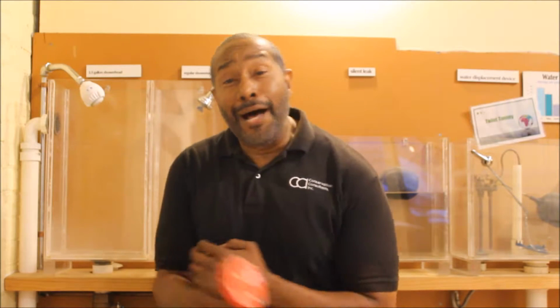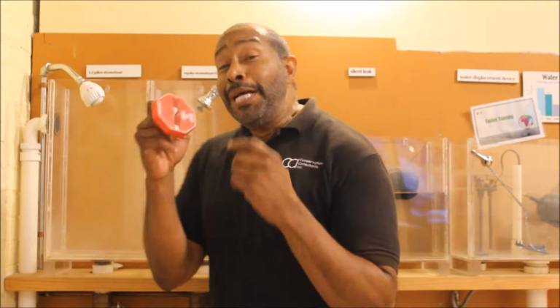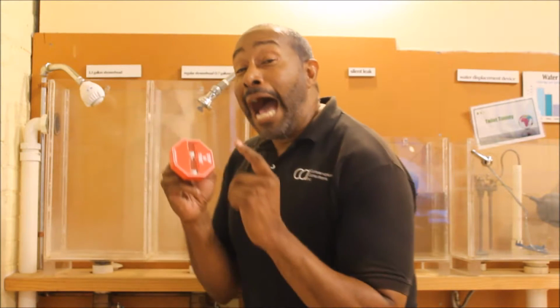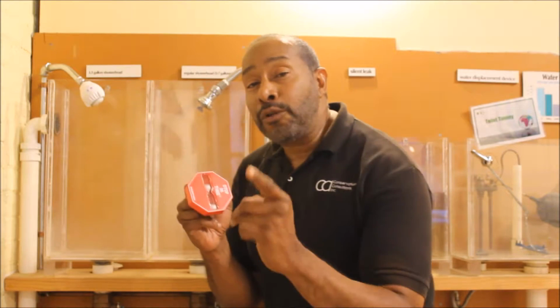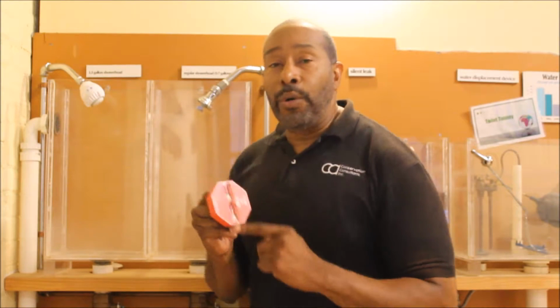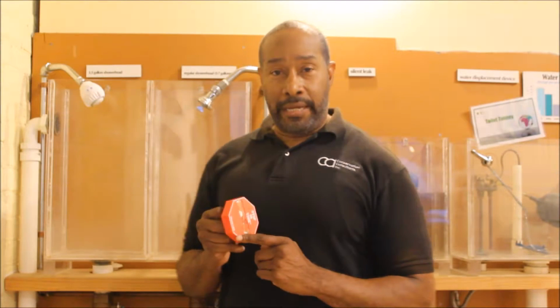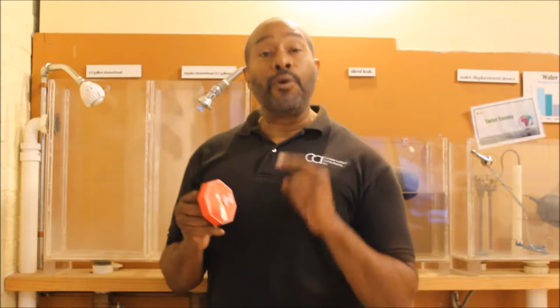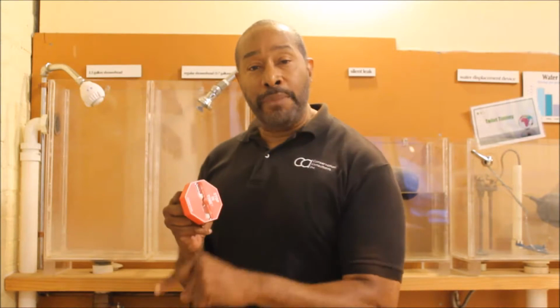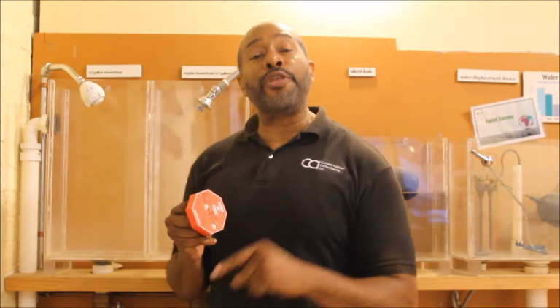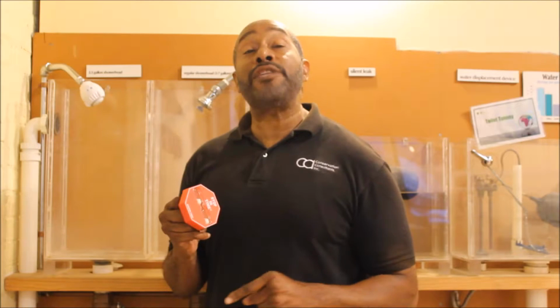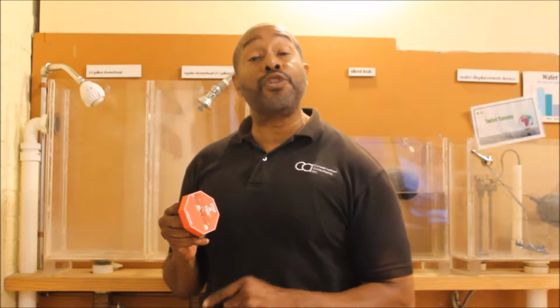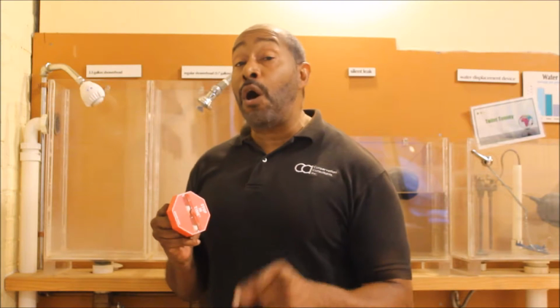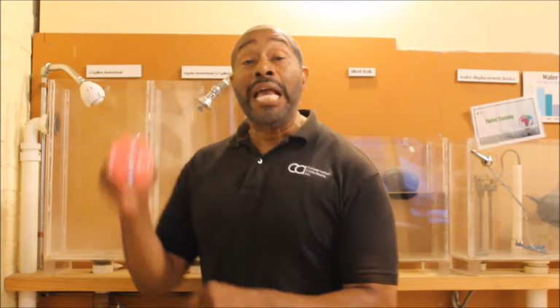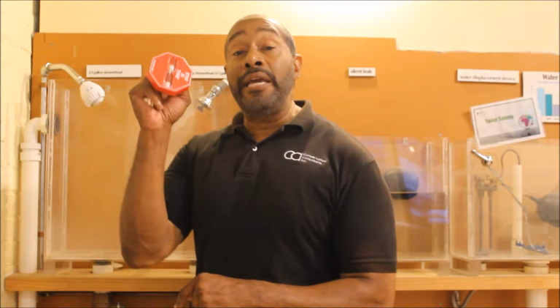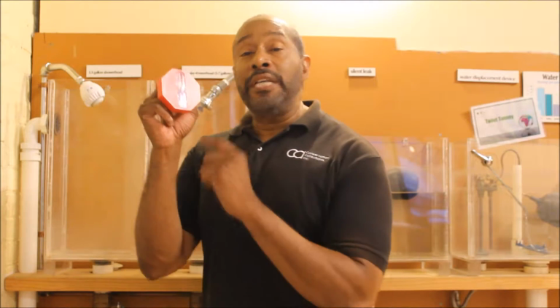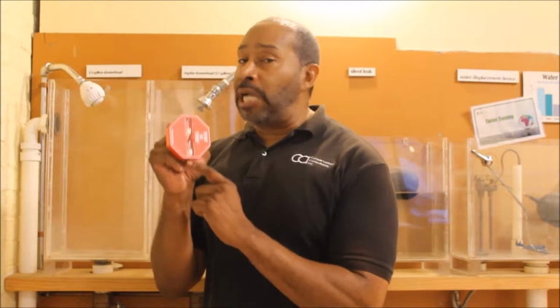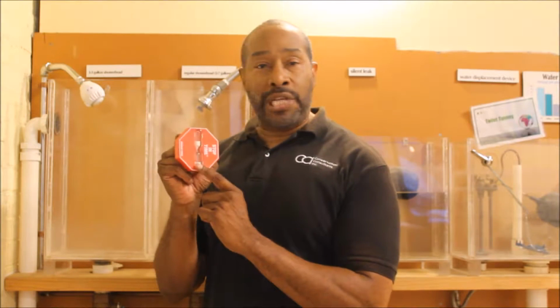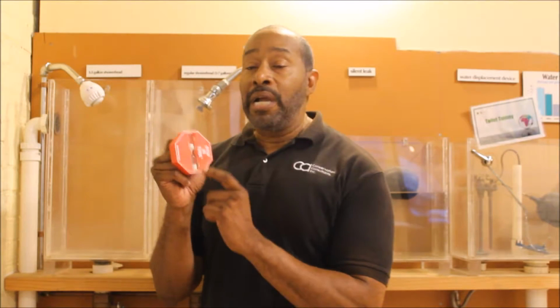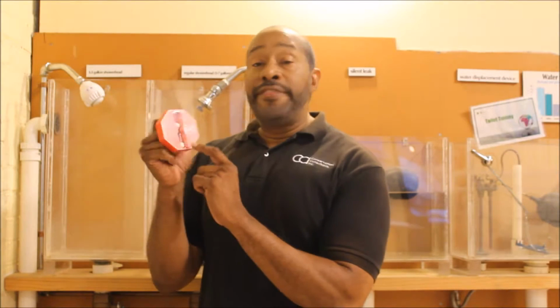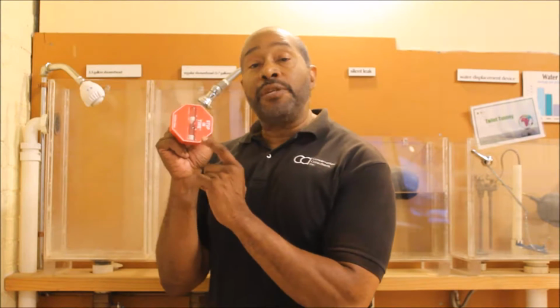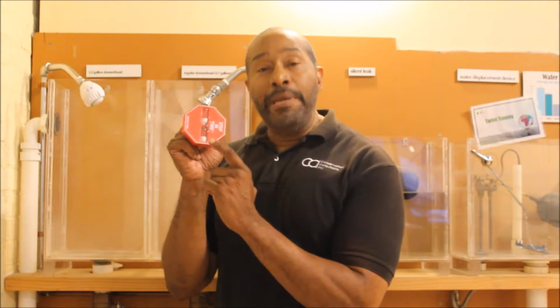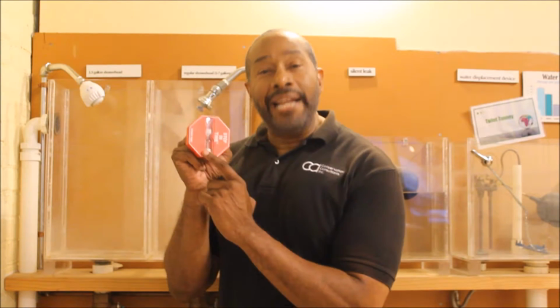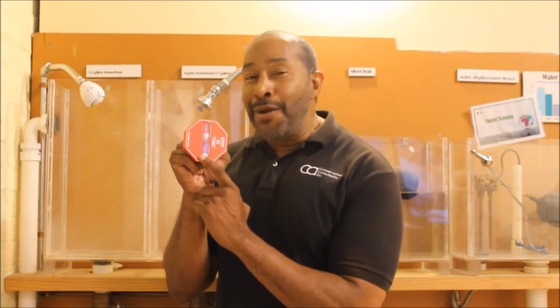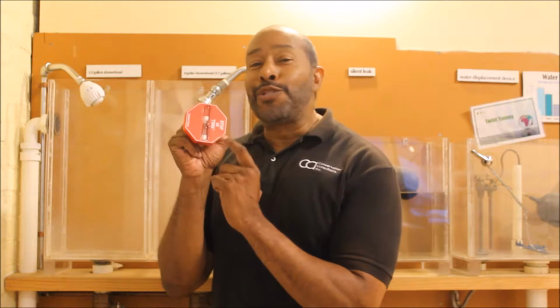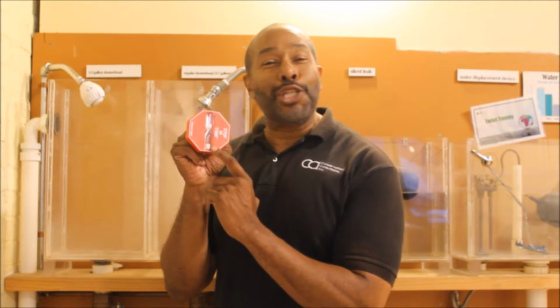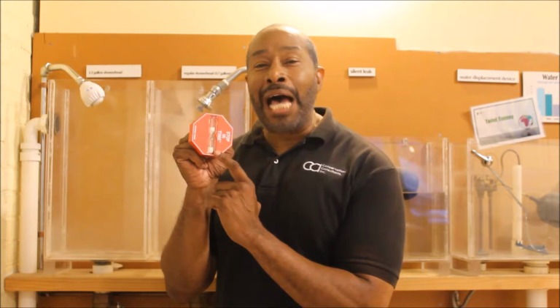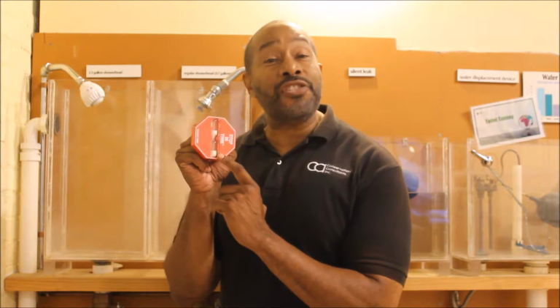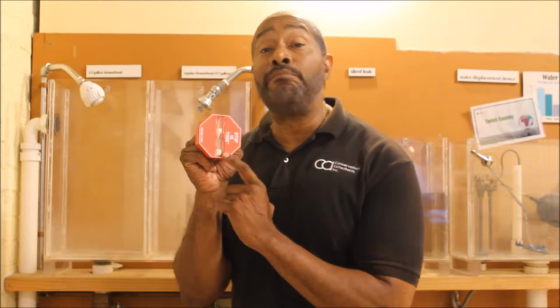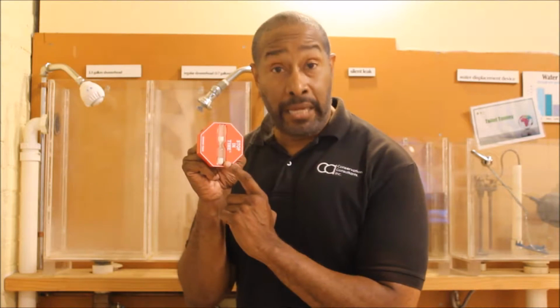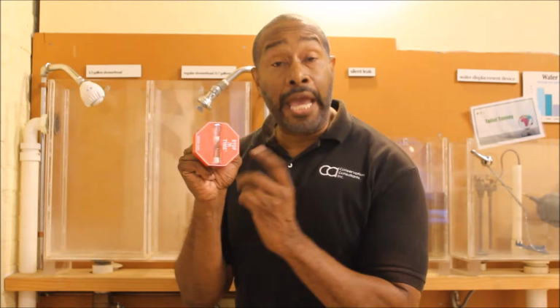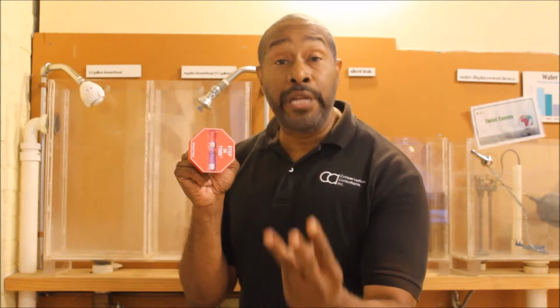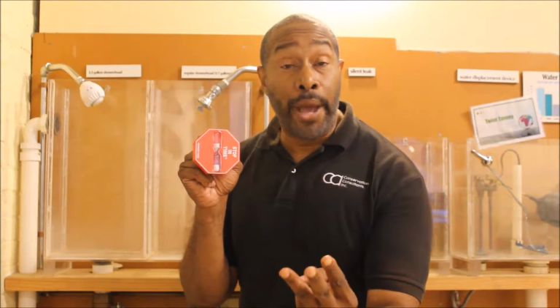Now our toolkit for December for the Grassroots Green Homes is the shower timer. This baby right here is going to show us how to save money in three different ways.